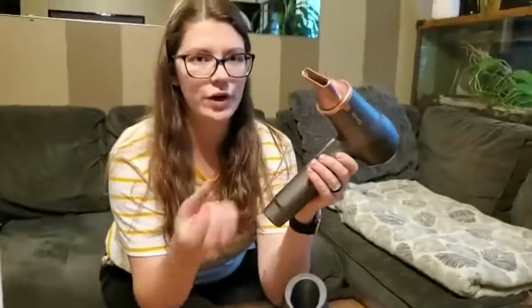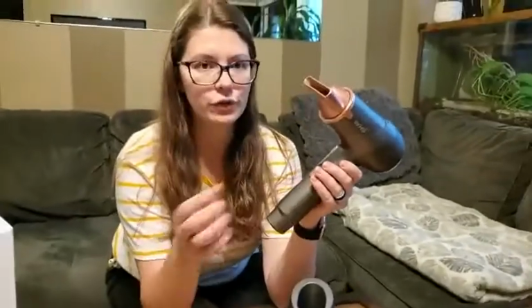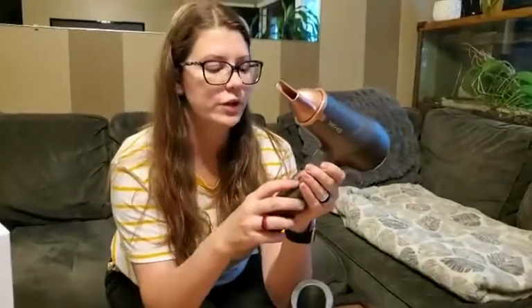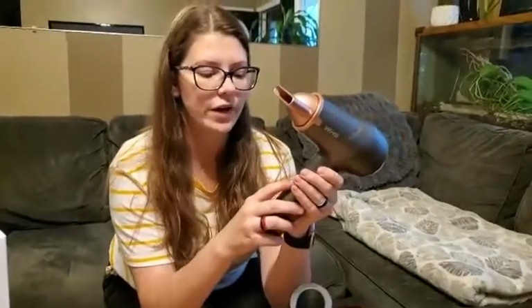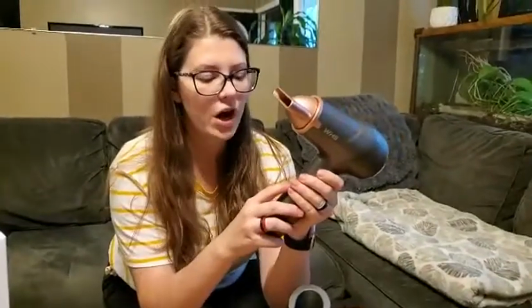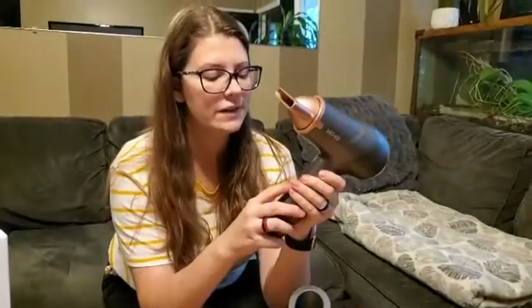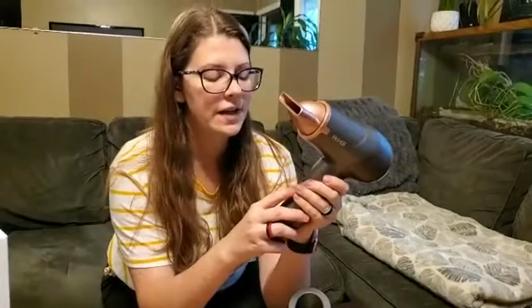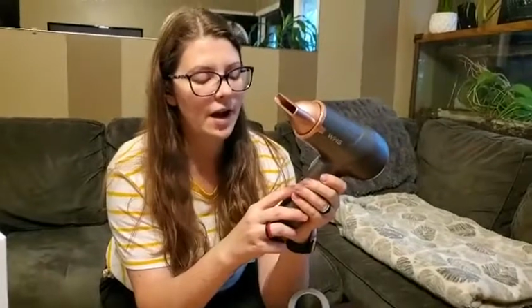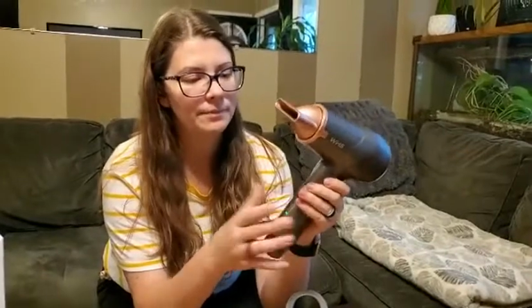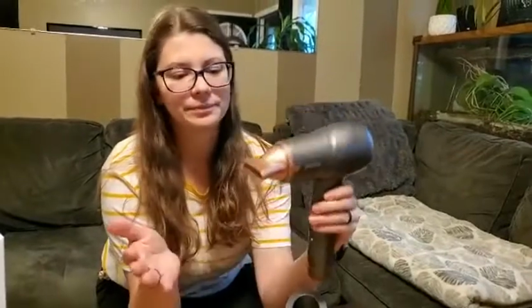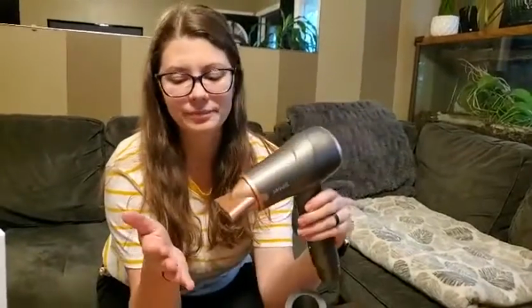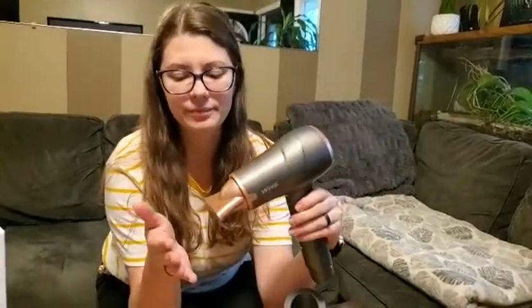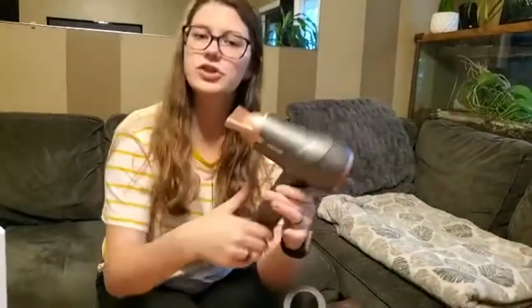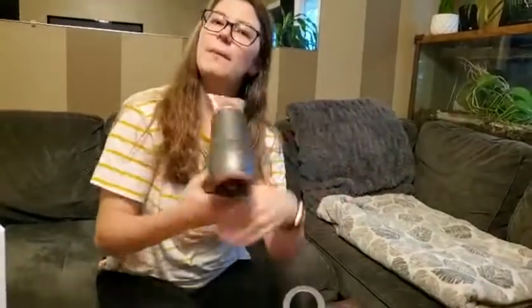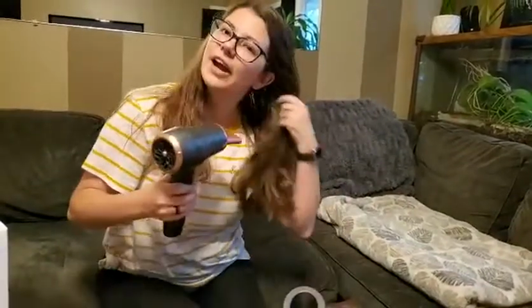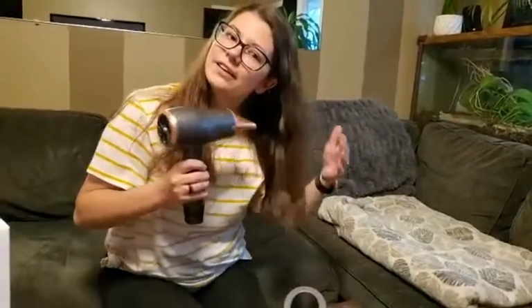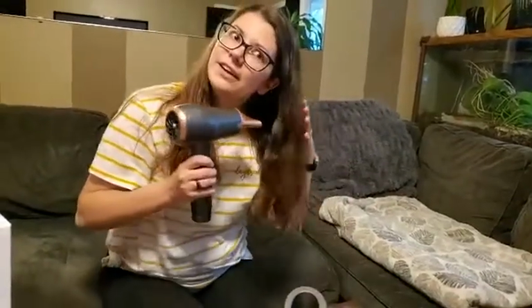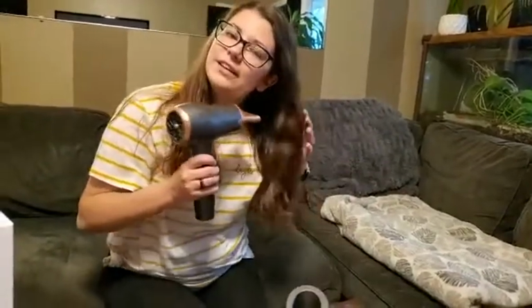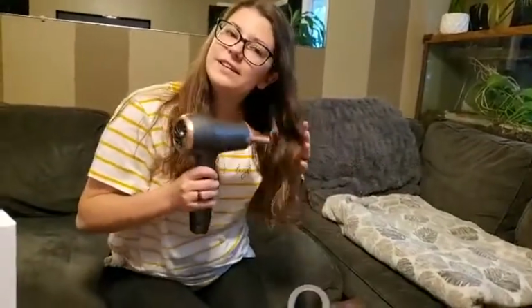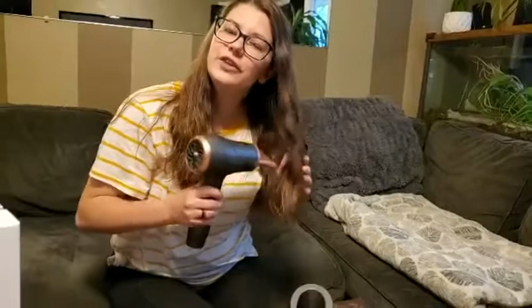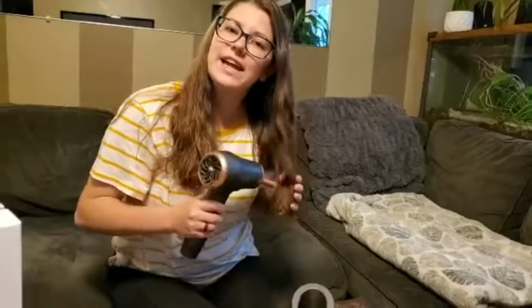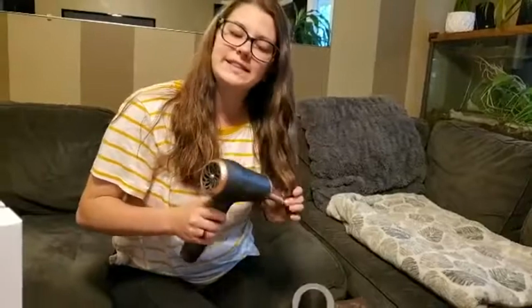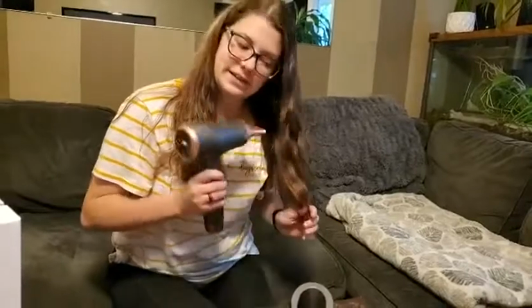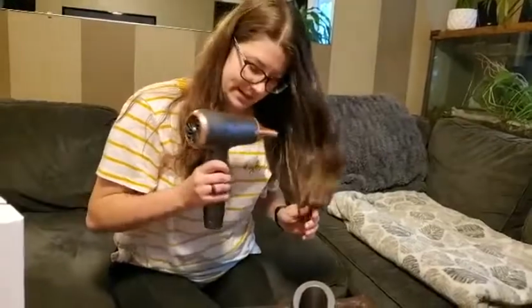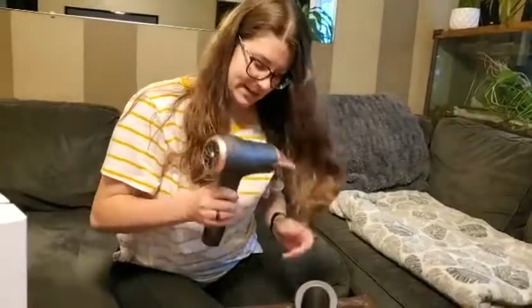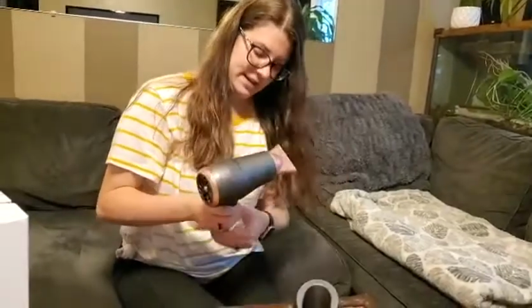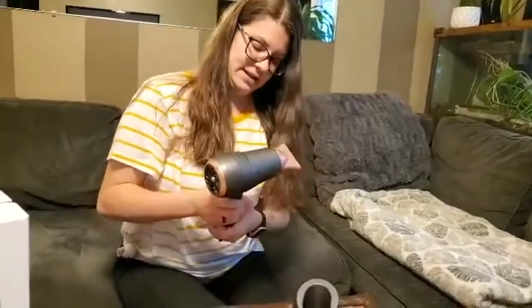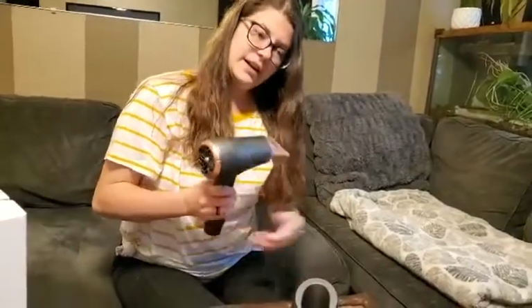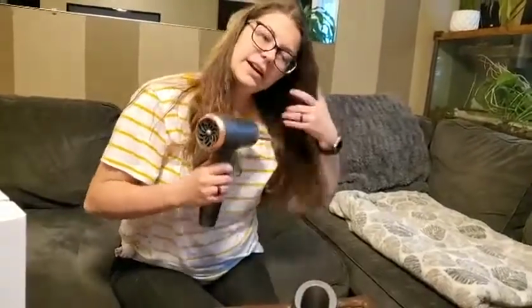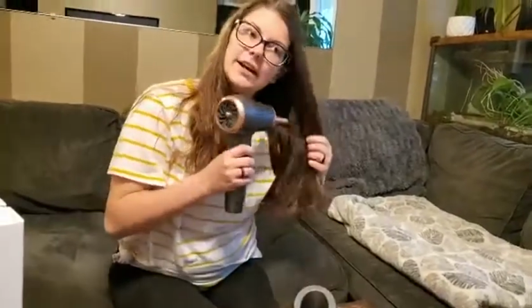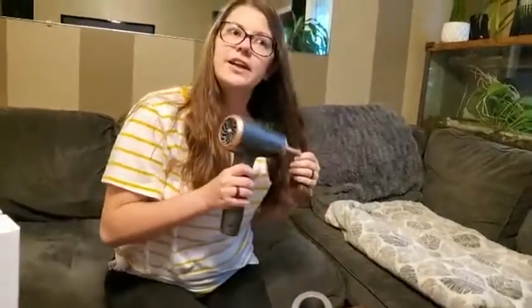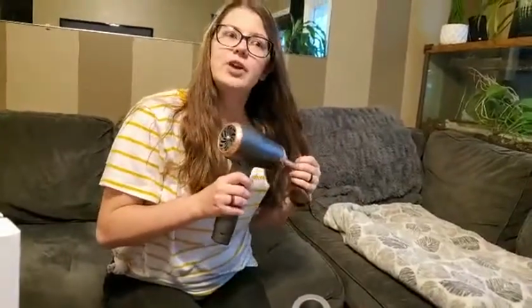You can use it on children, you can use it on dogs. I'll show you on my hair — you can see there's a light indicator — and then here's the hot setting.